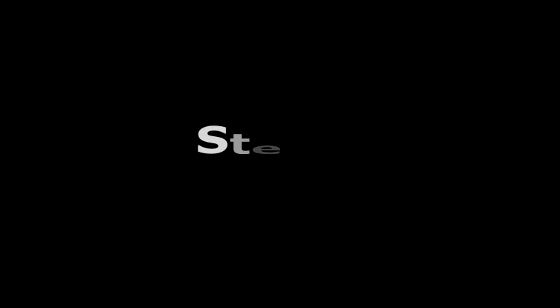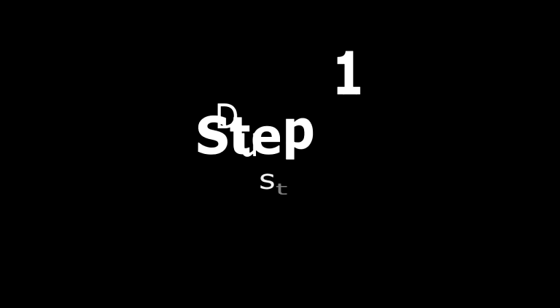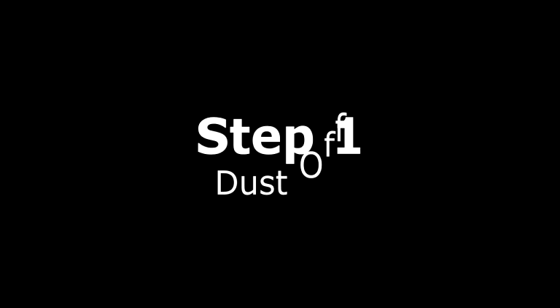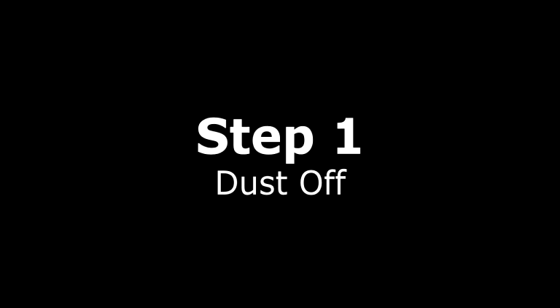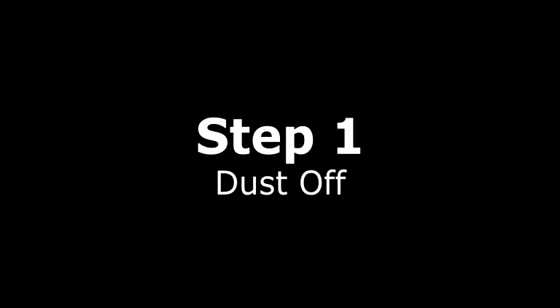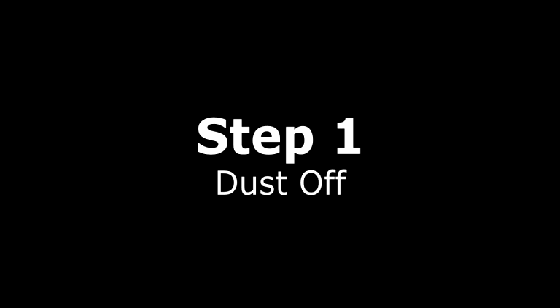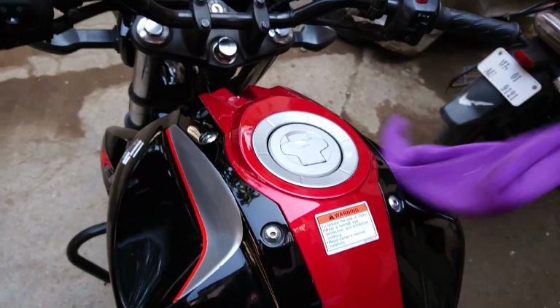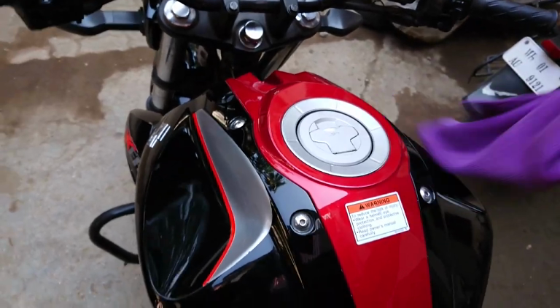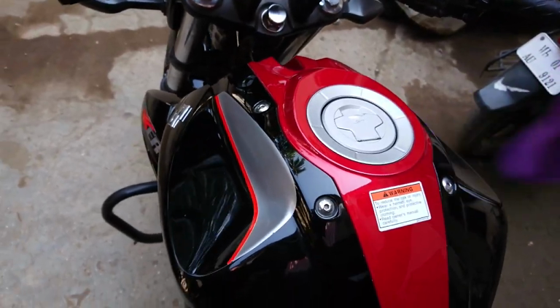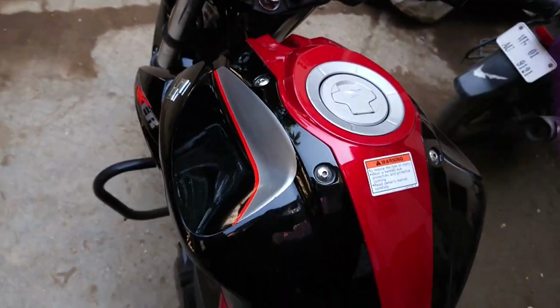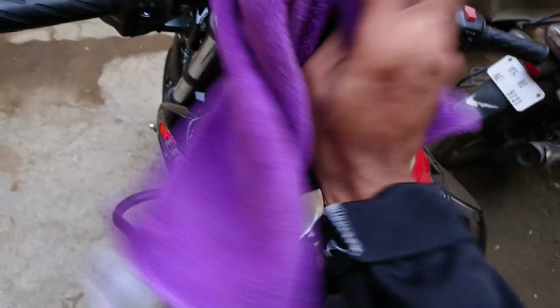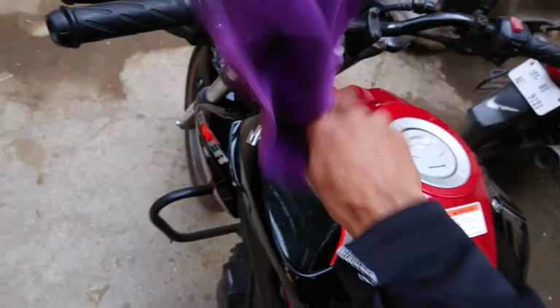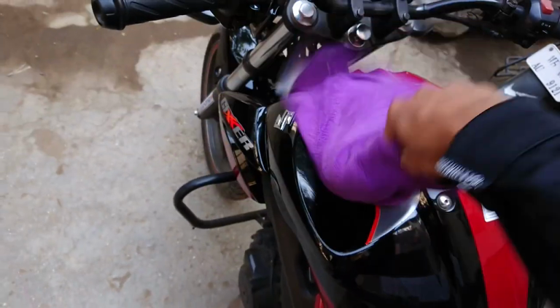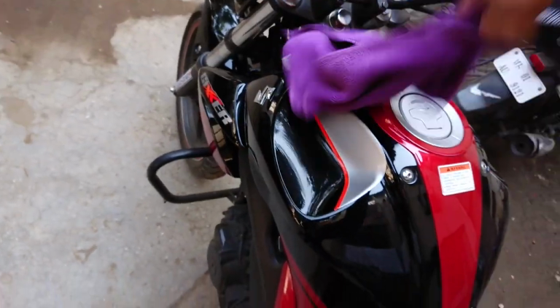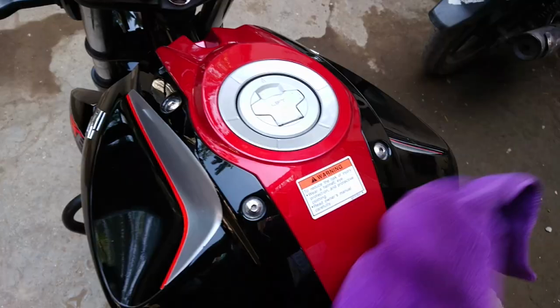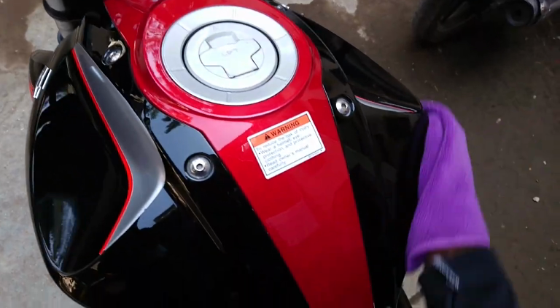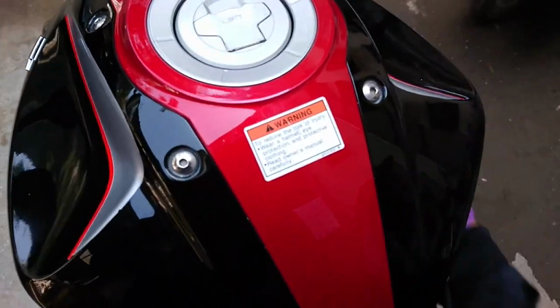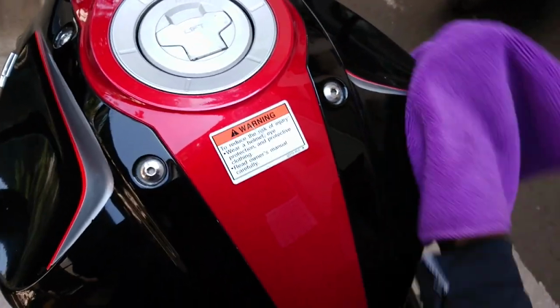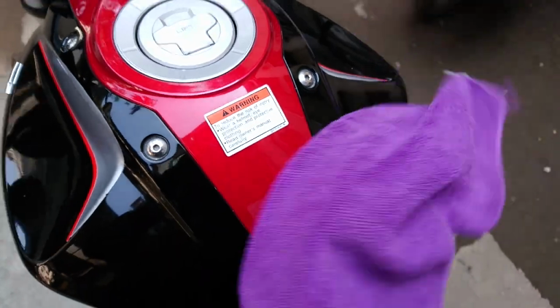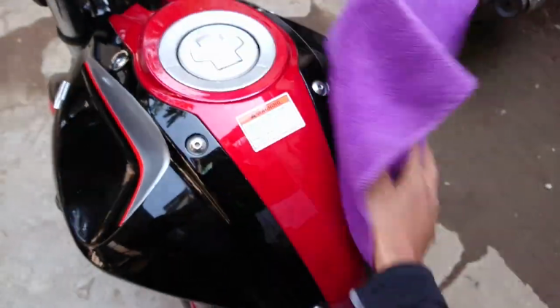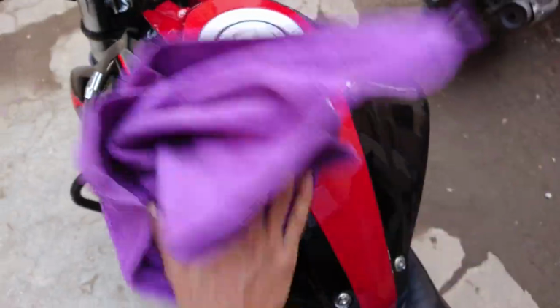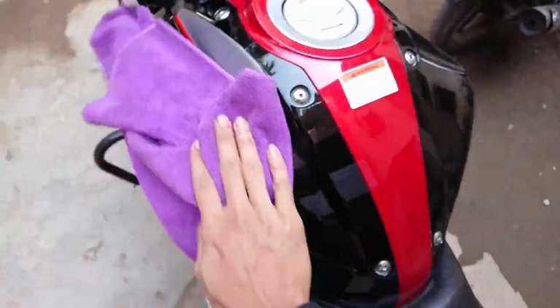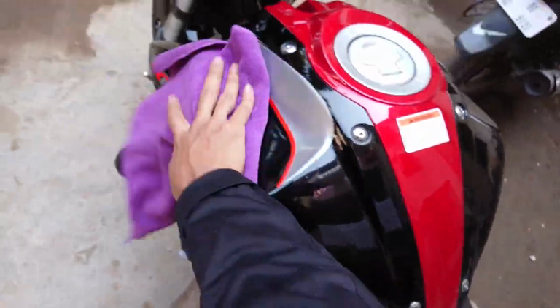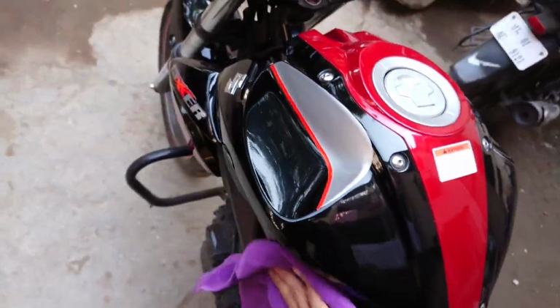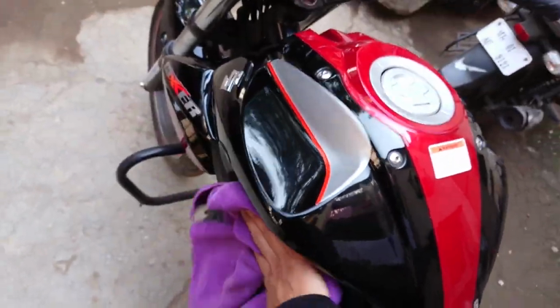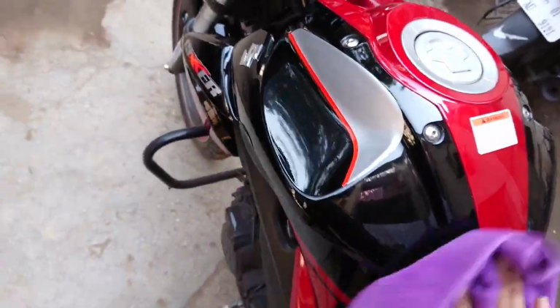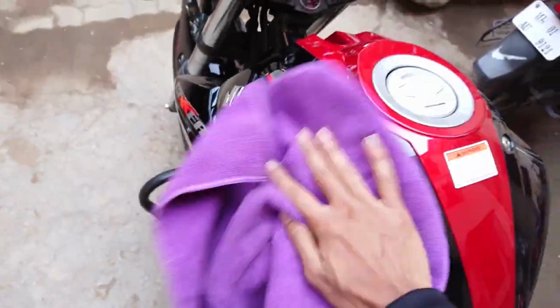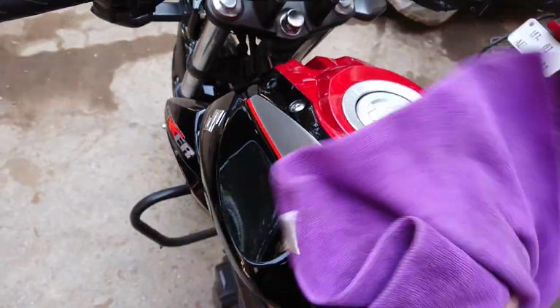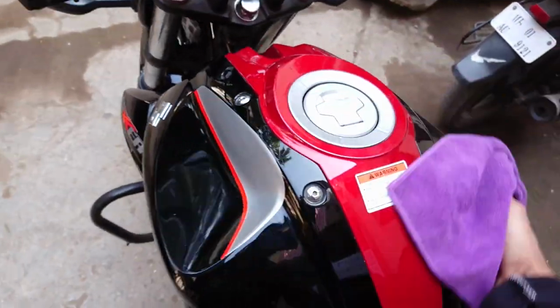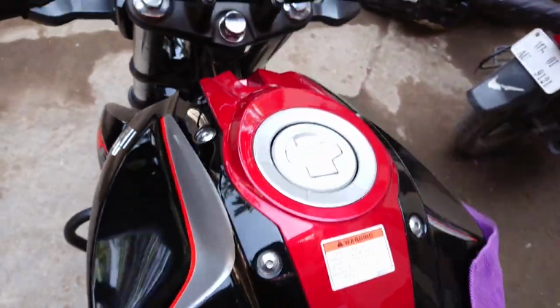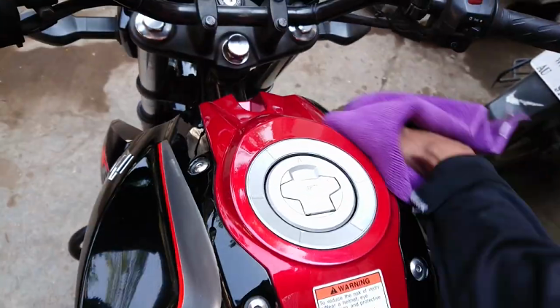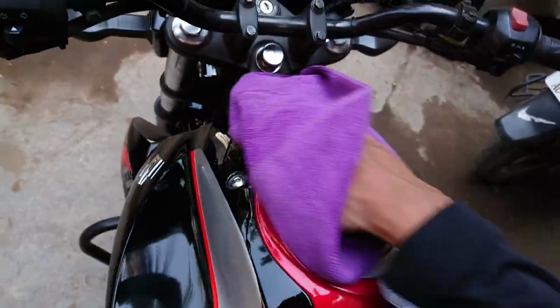Step one: dust off. Never let dust particles settle on your bike surface for too long. Always wipe off the surface with a microfiber towel before going for a ride, as there are small particles that cause minor scratches on your paint surface.